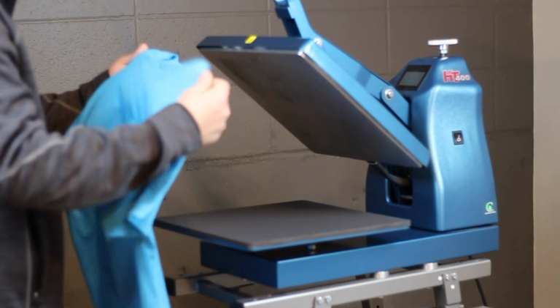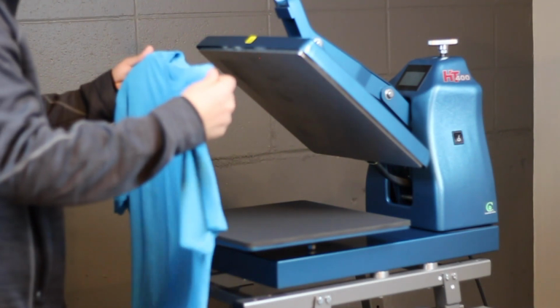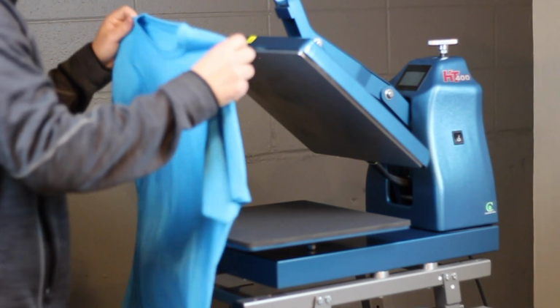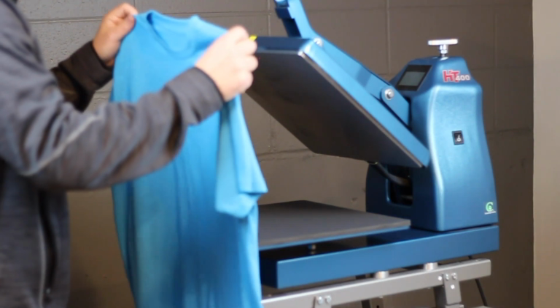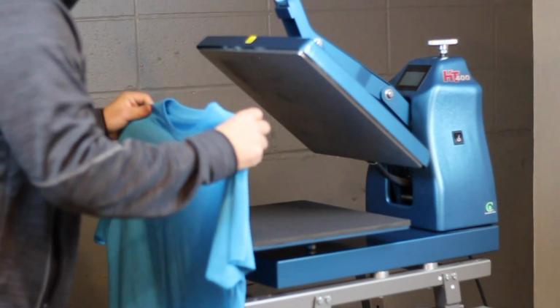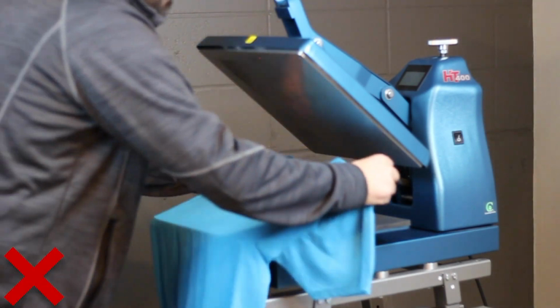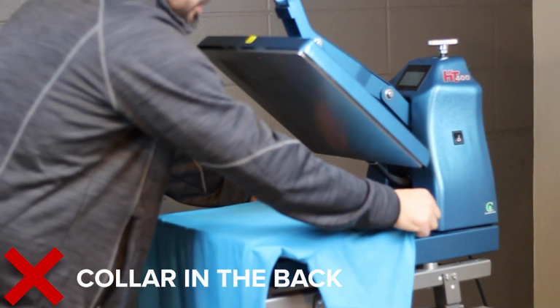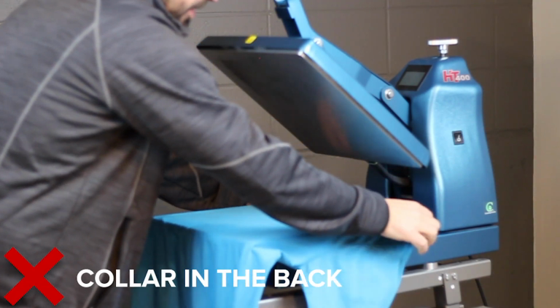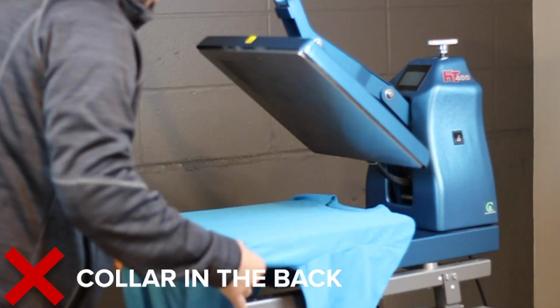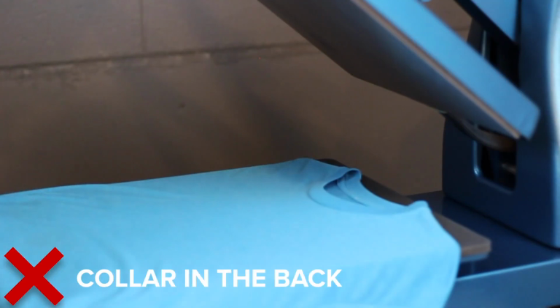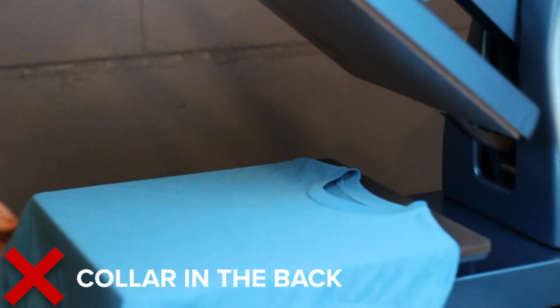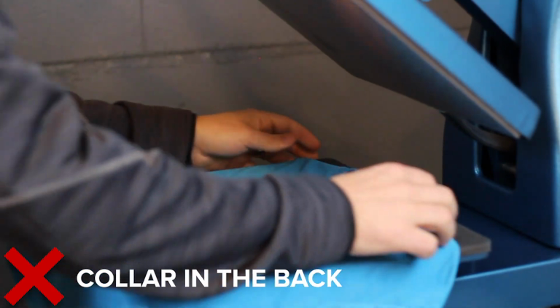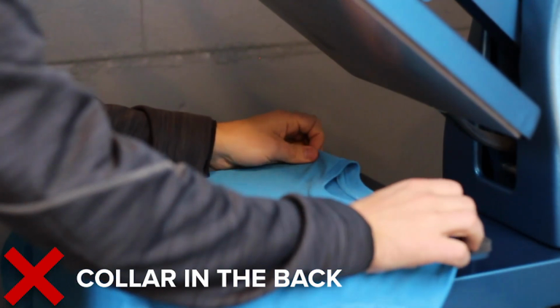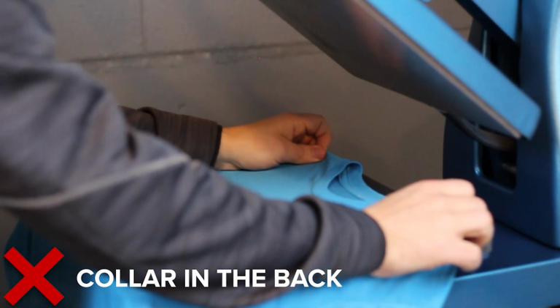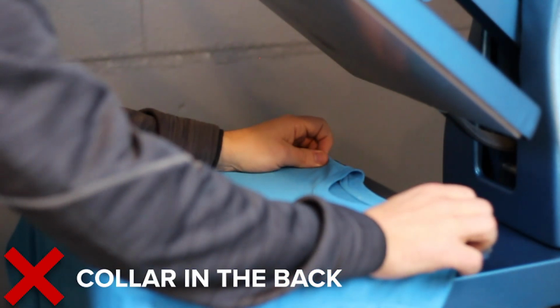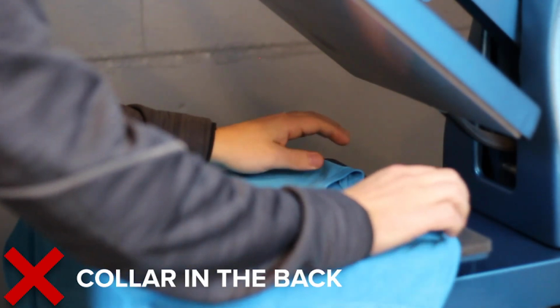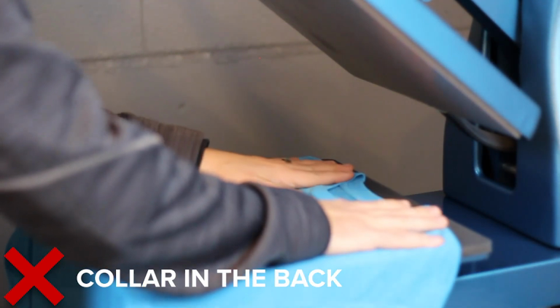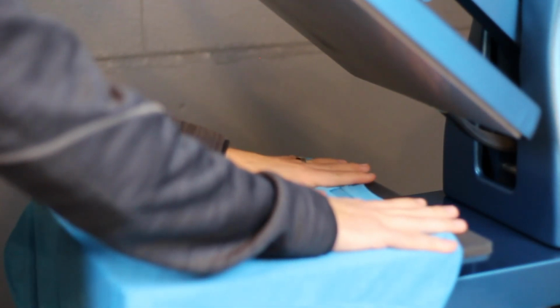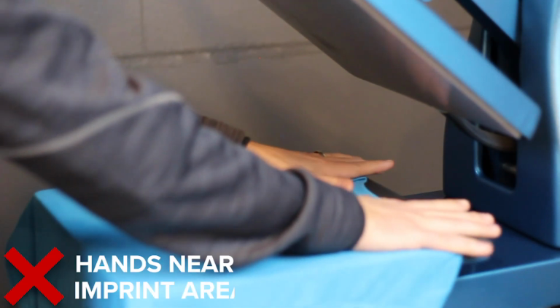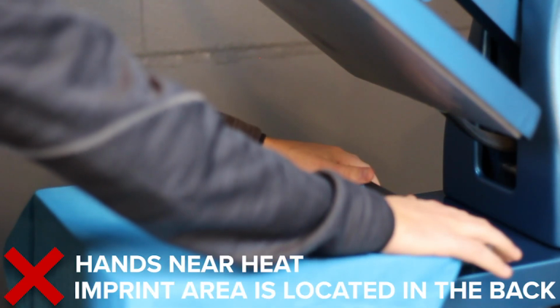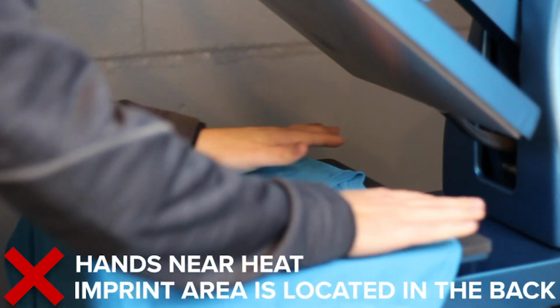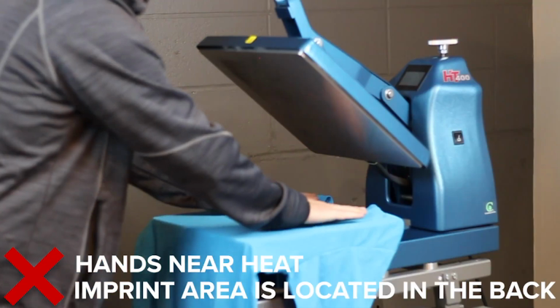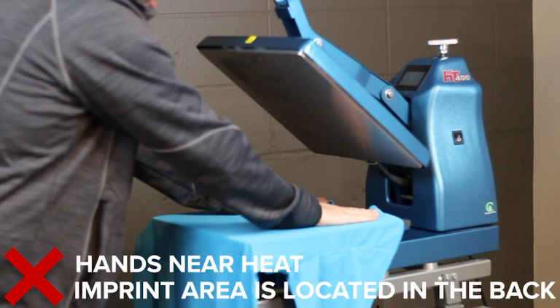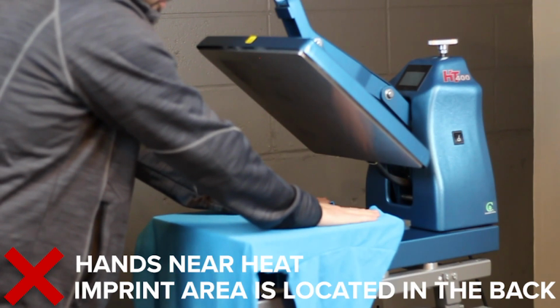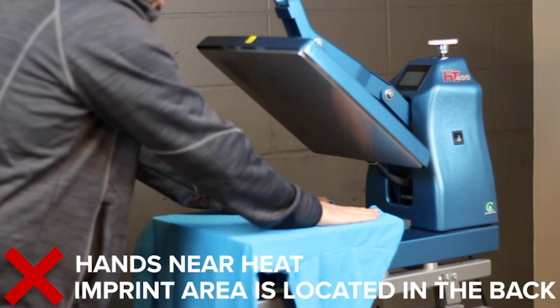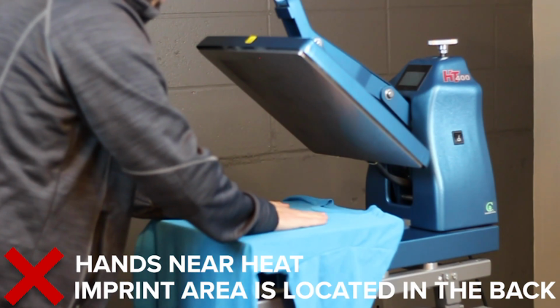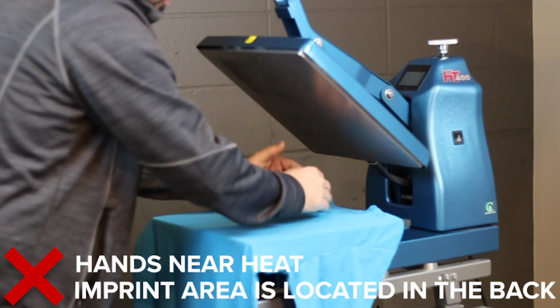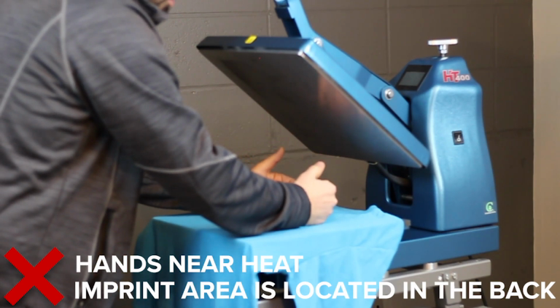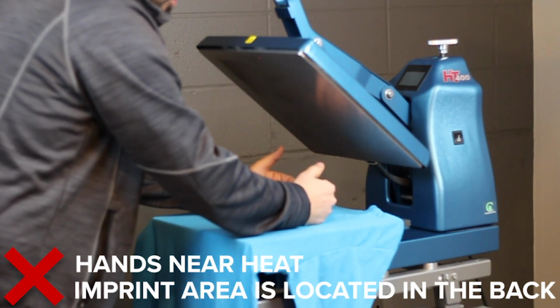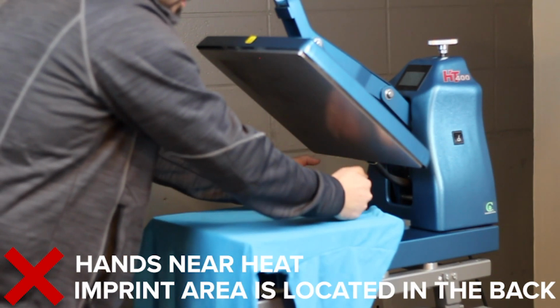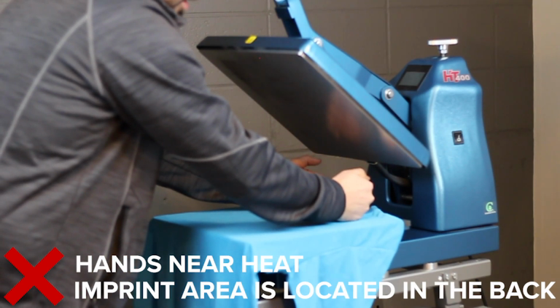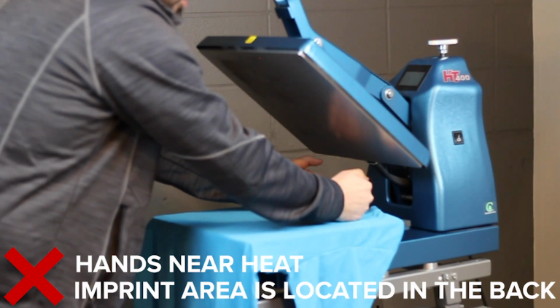Taking your shirt, taking it by the collar, placing it in the back. Leaving the shirt this way forces you to work with the heat, your hands closer to the heat because the collar — the imprint area — is closer to the back of the press.